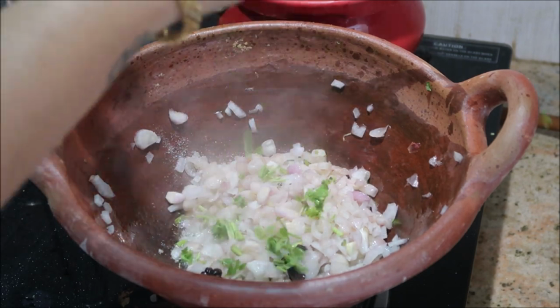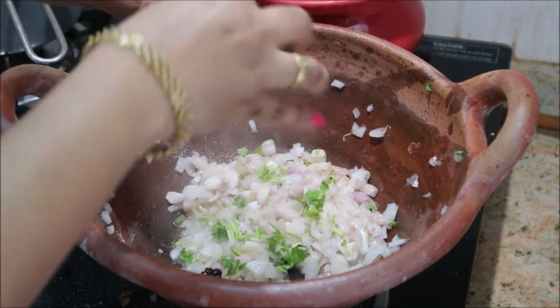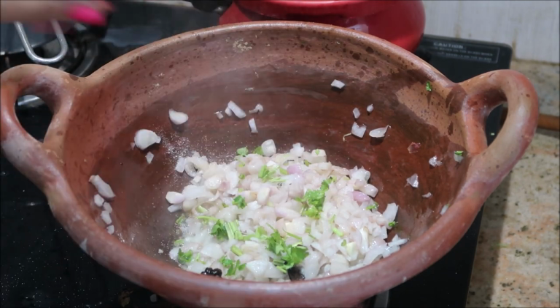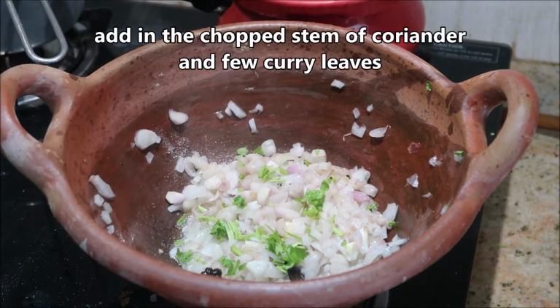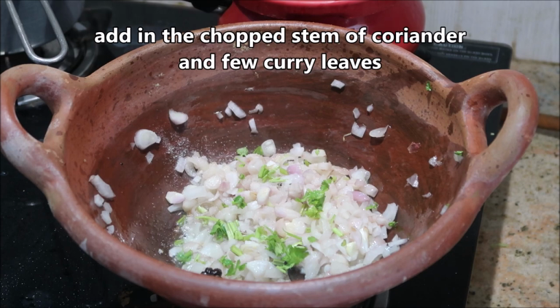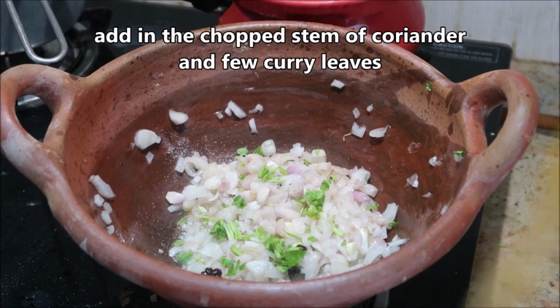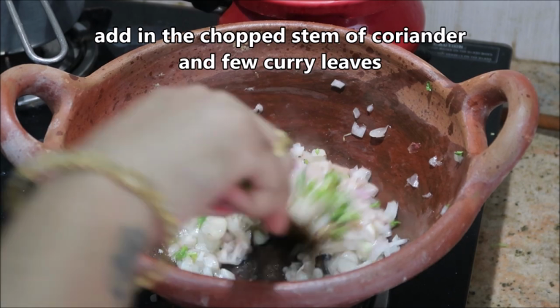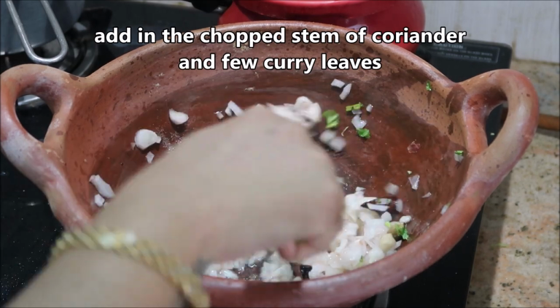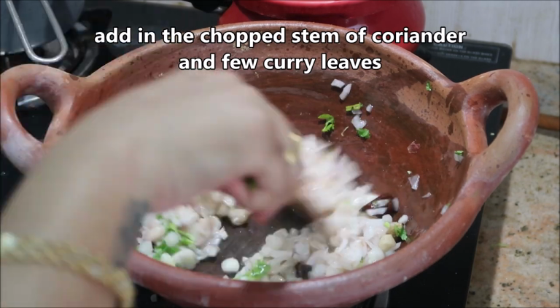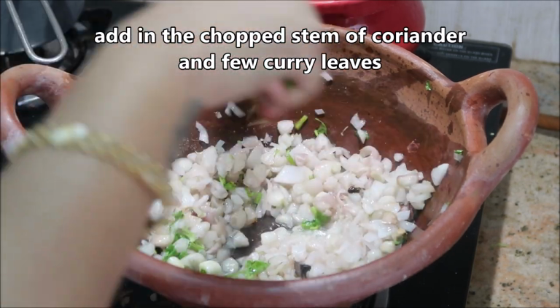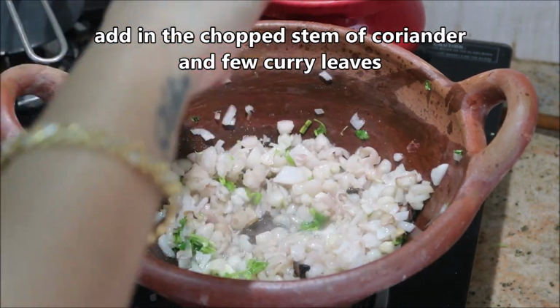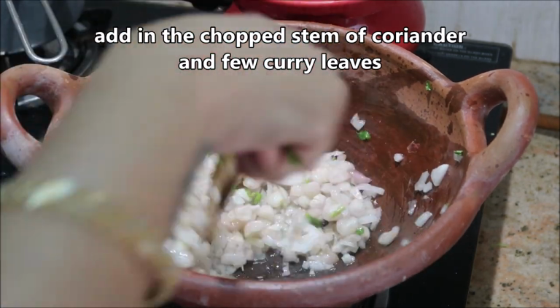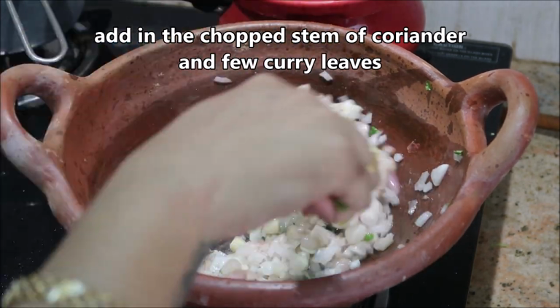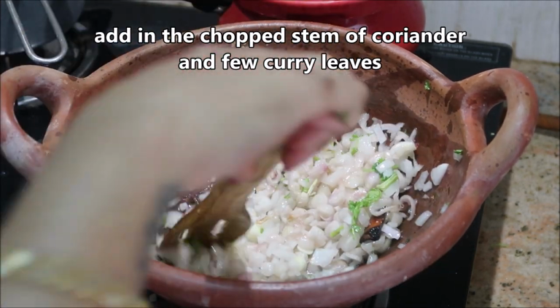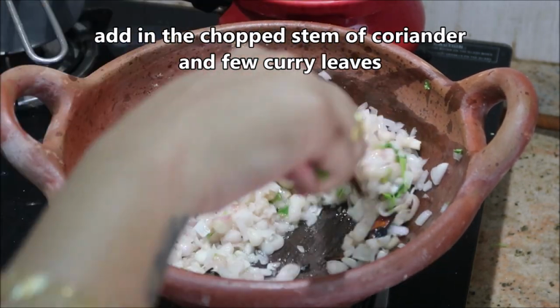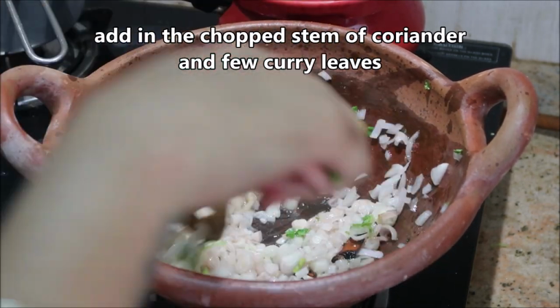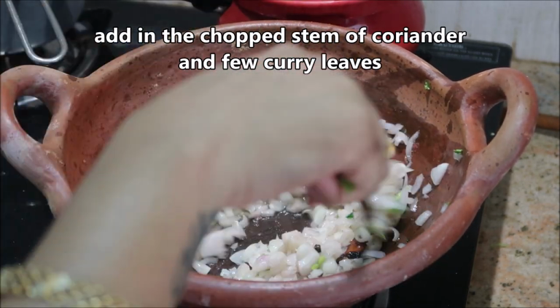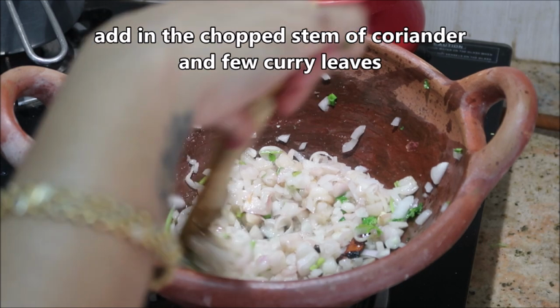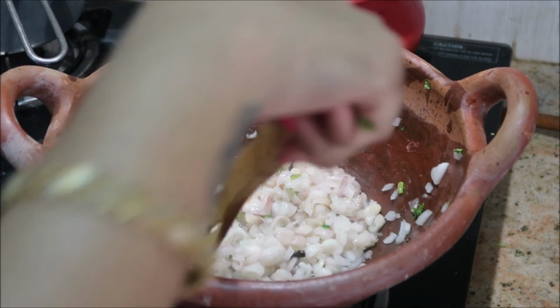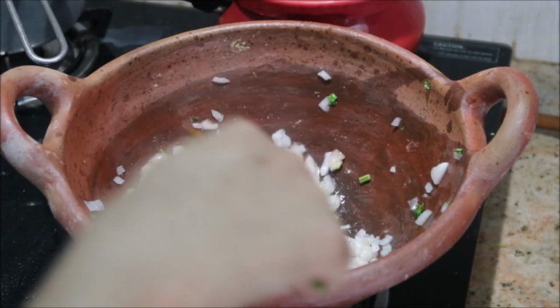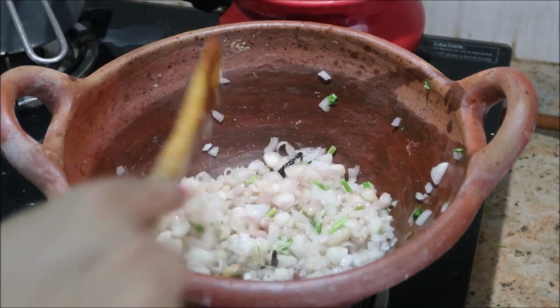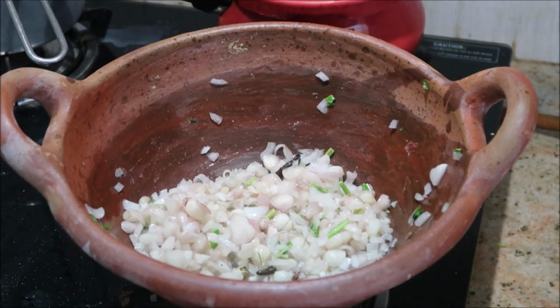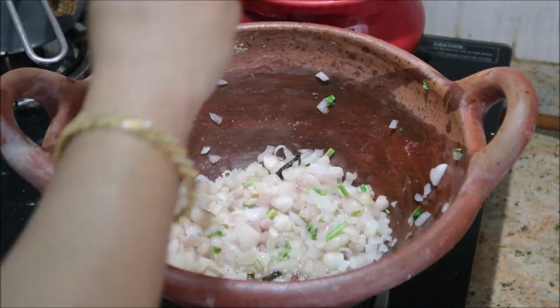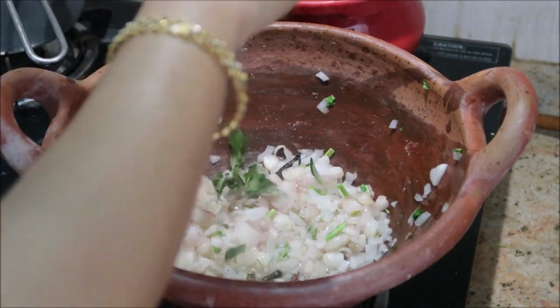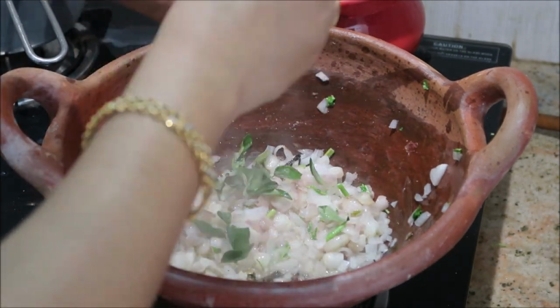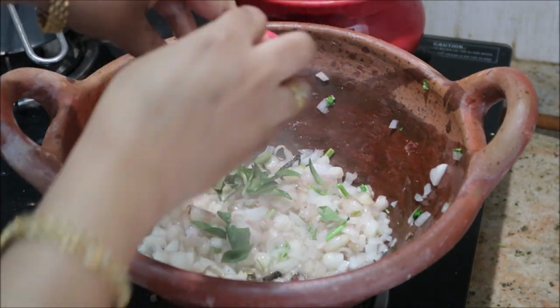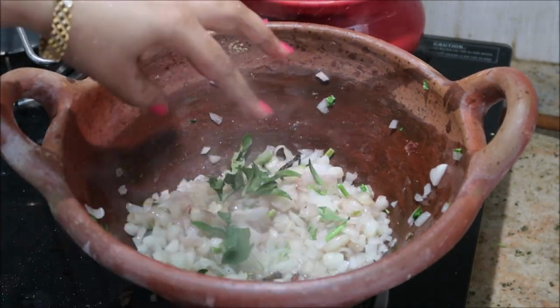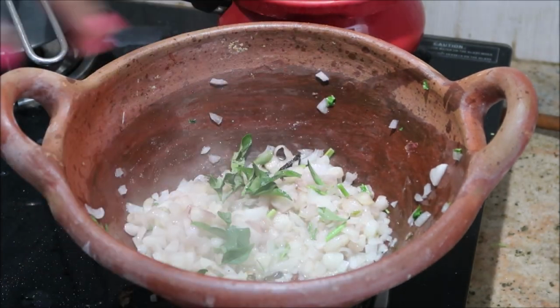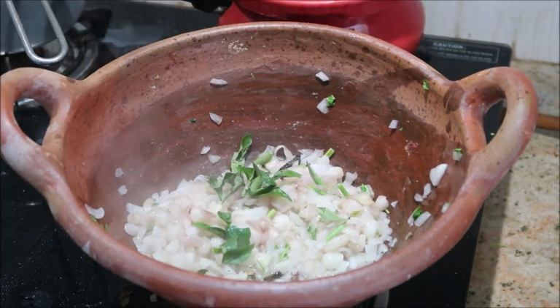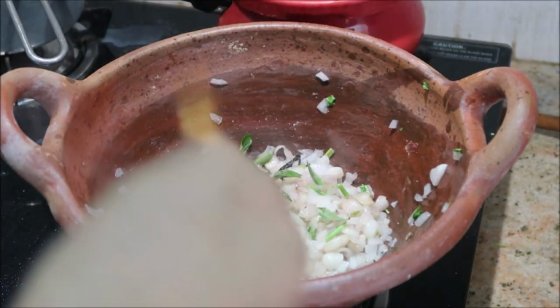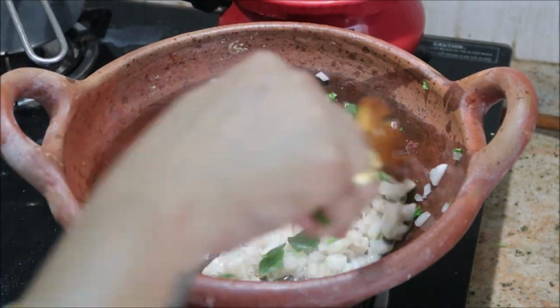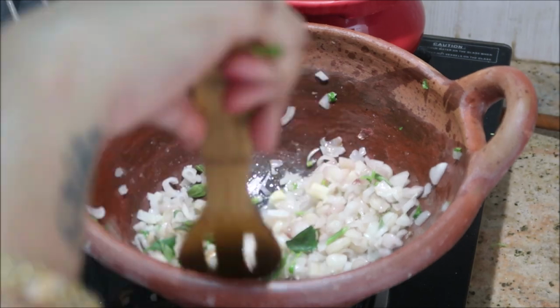I'm going to add in a little salt so that it releases its moisture and cooks faster. This is the stem of coriander leaves — about one tablespoon. Just give it a good stir. At this stage I'm going to add in the curry leaves and again give it a good stir.